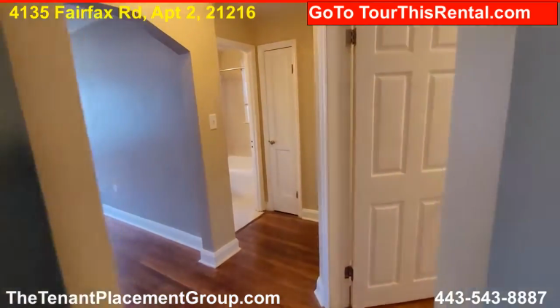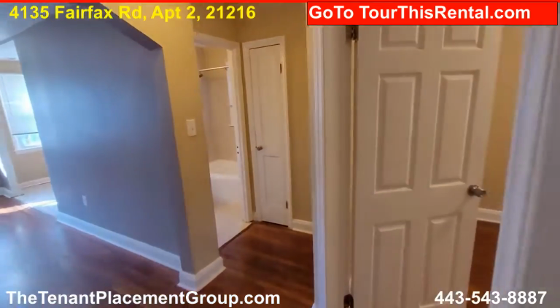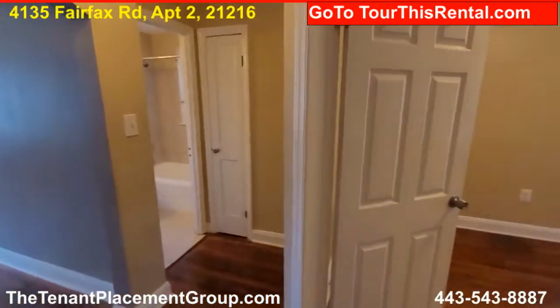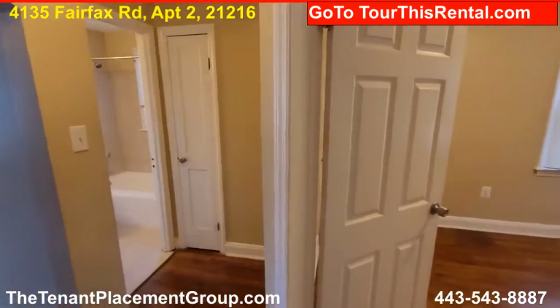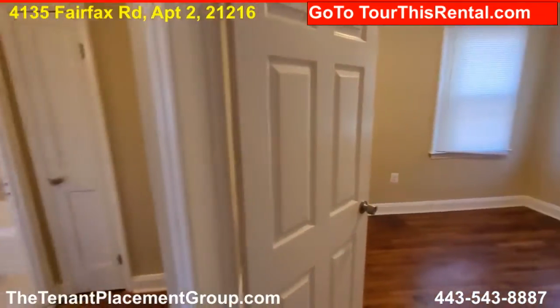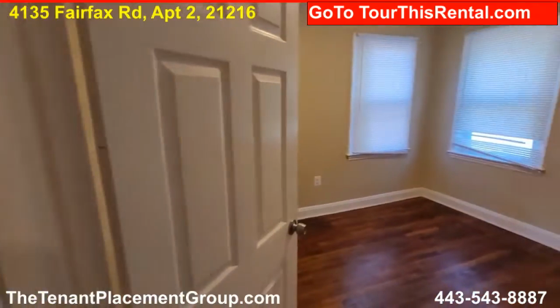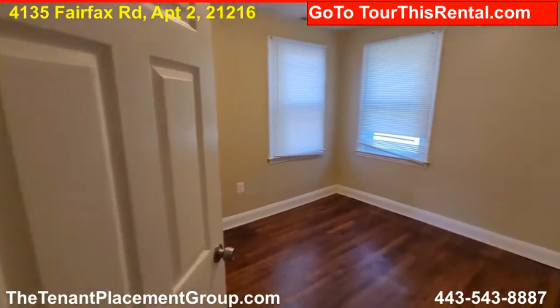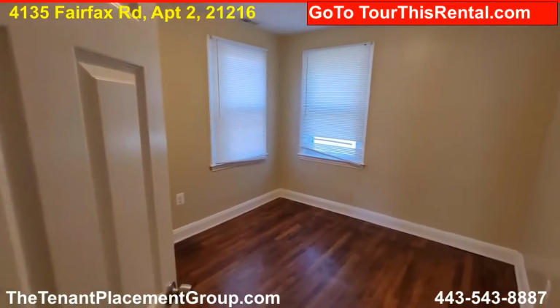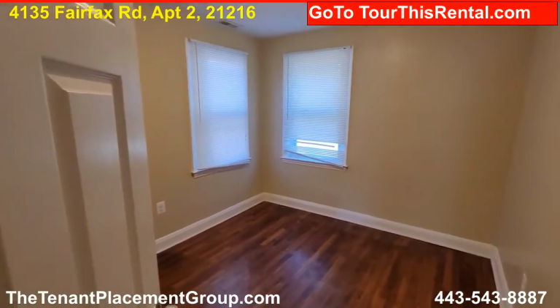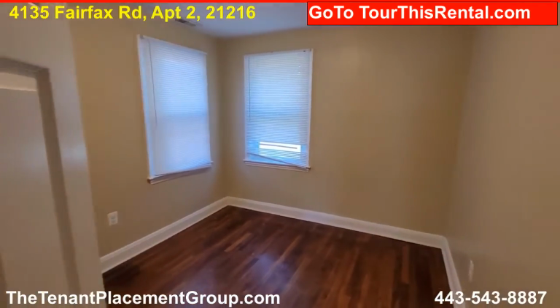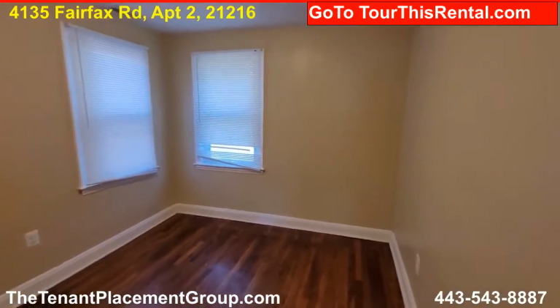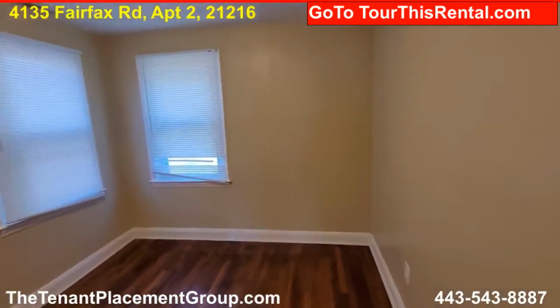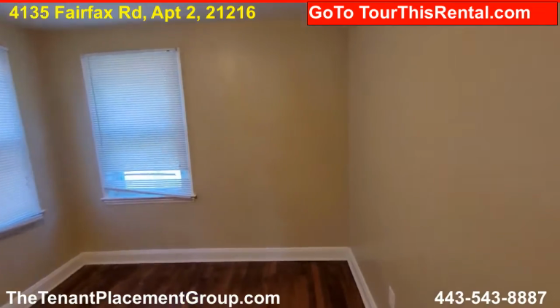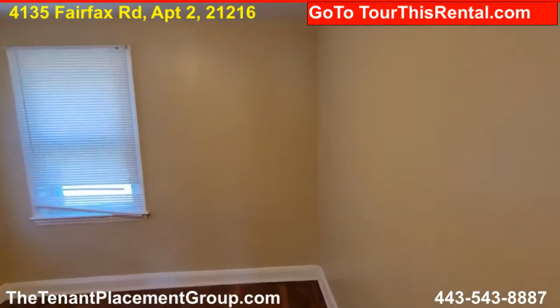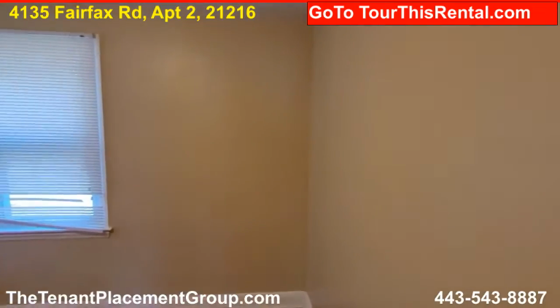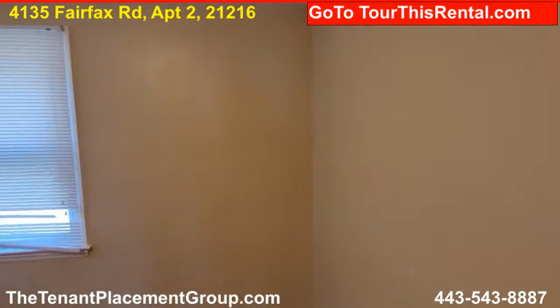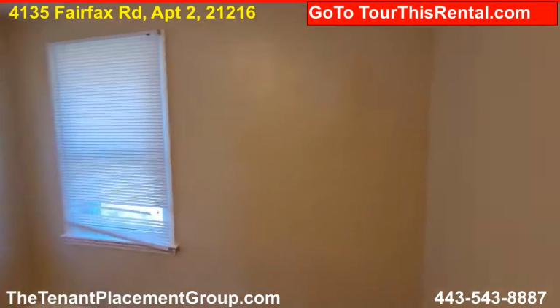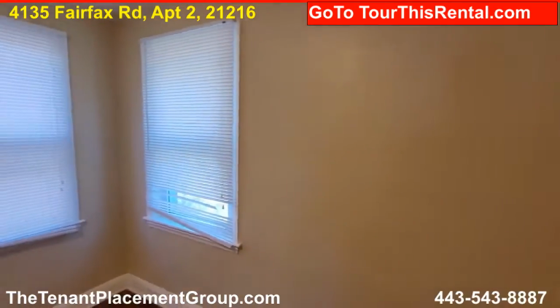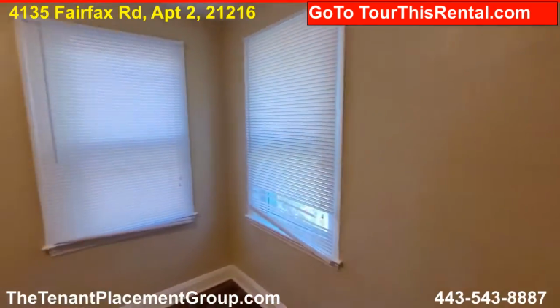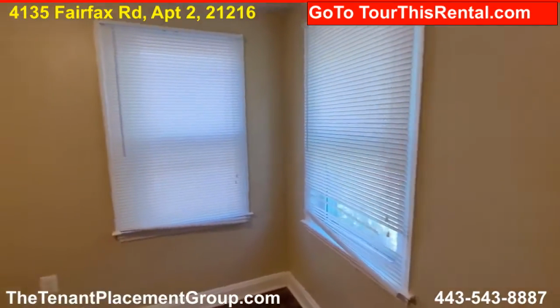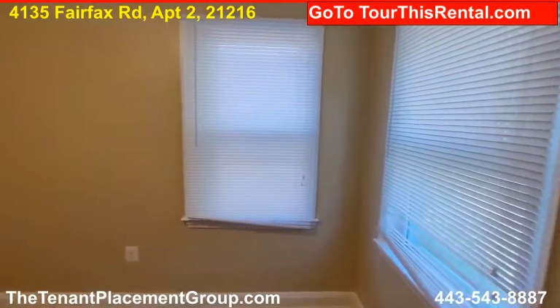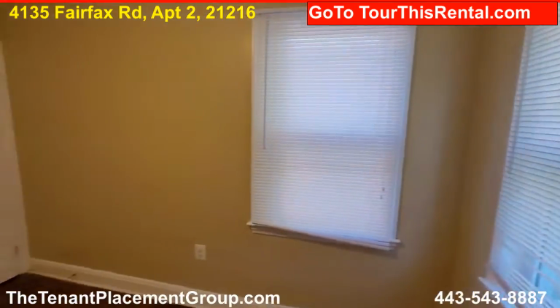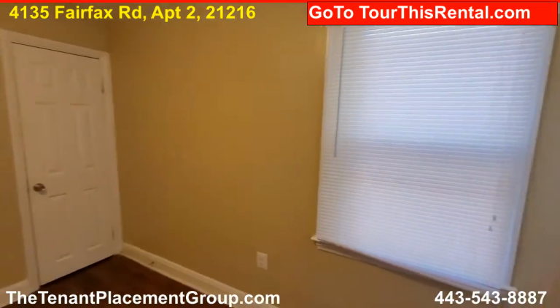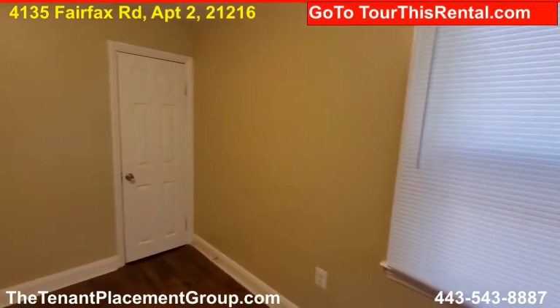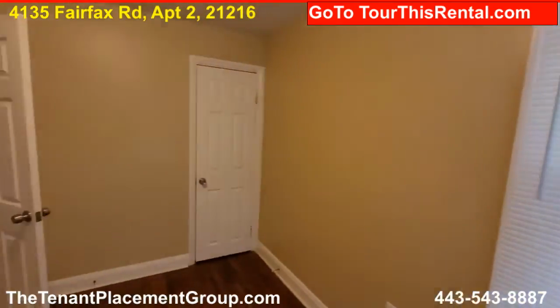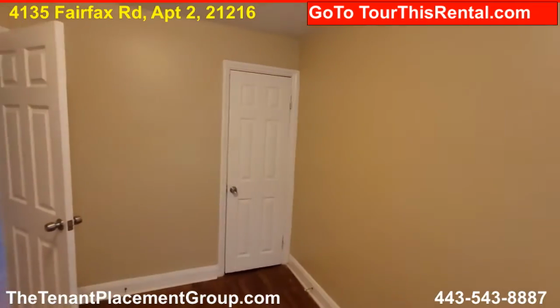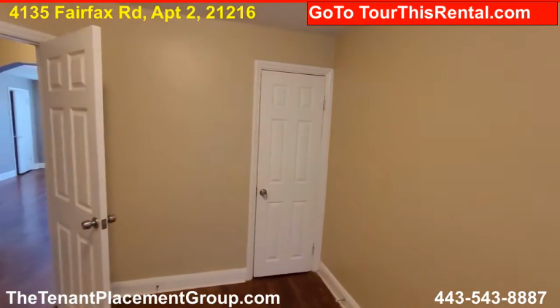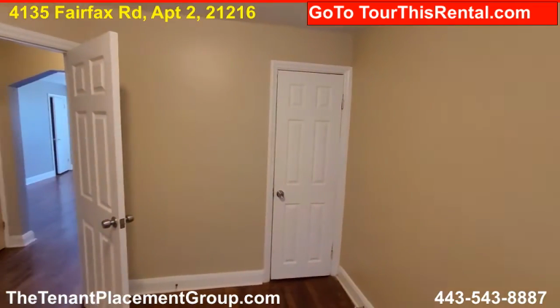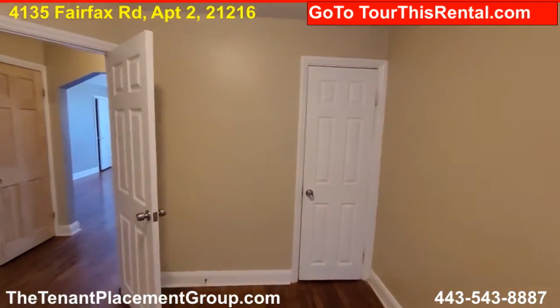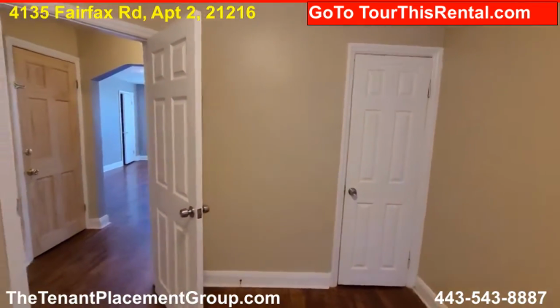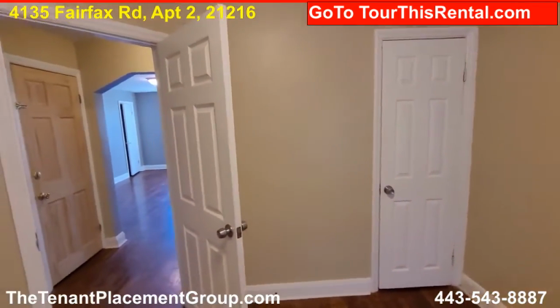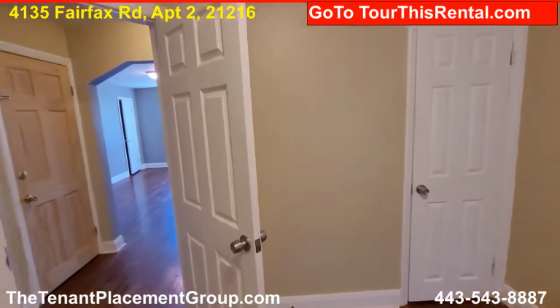And then we go into bedroom number two — again, a decent sized bedroom. They all have closets of course.